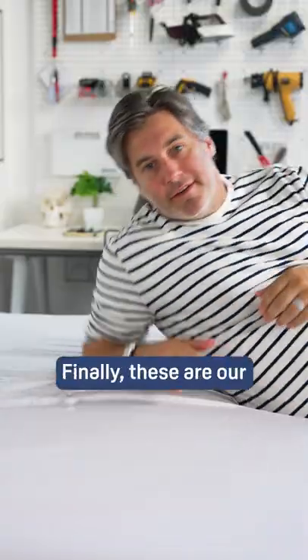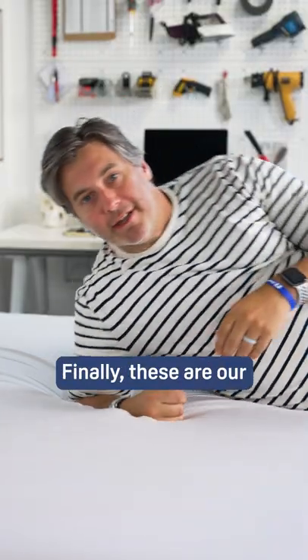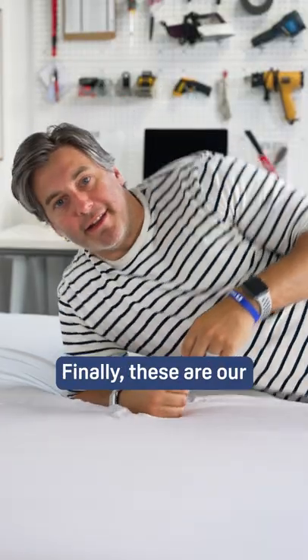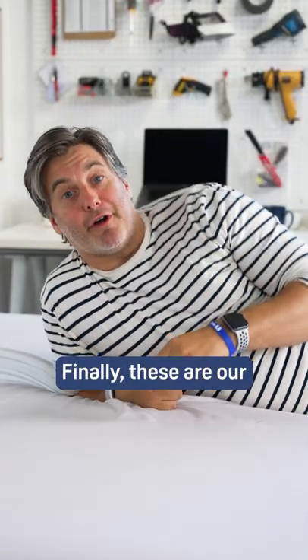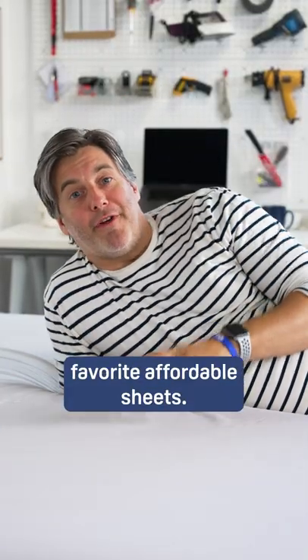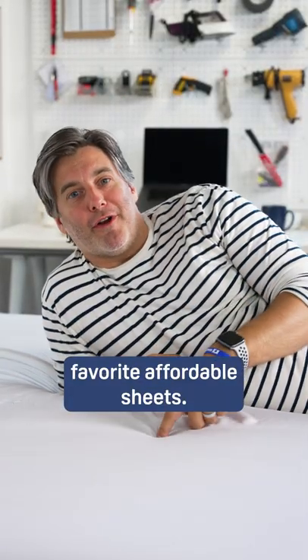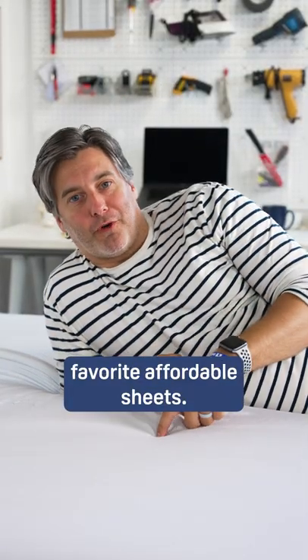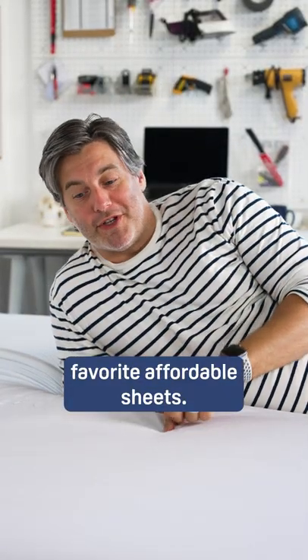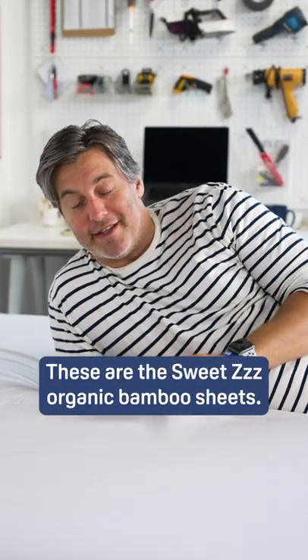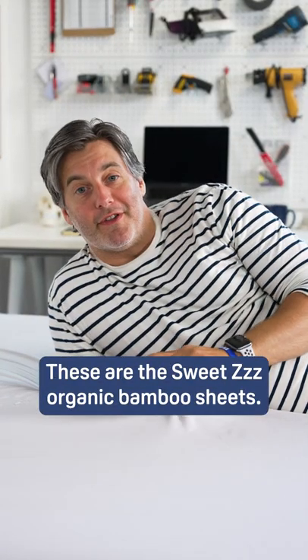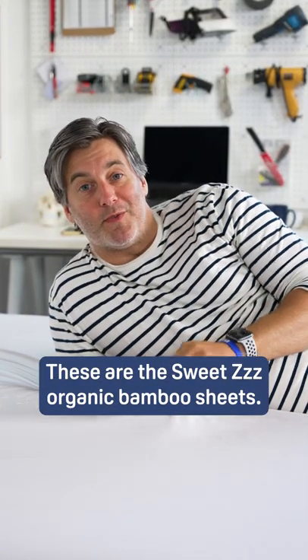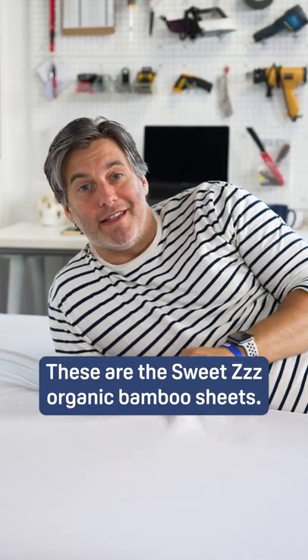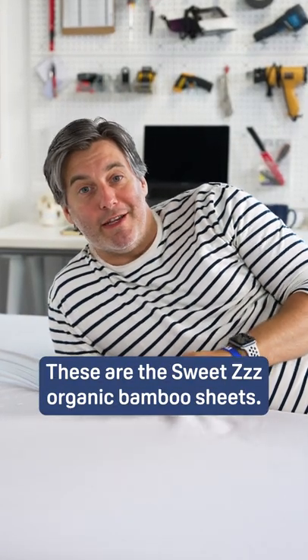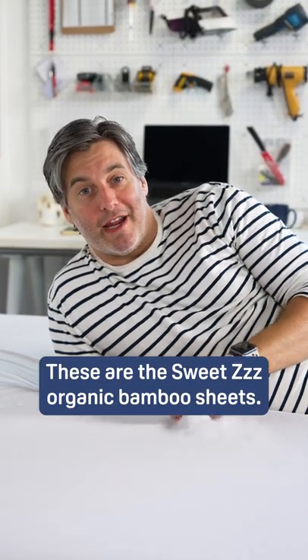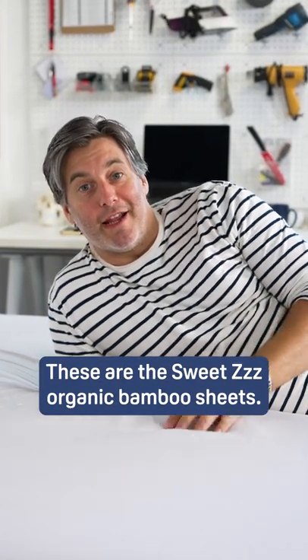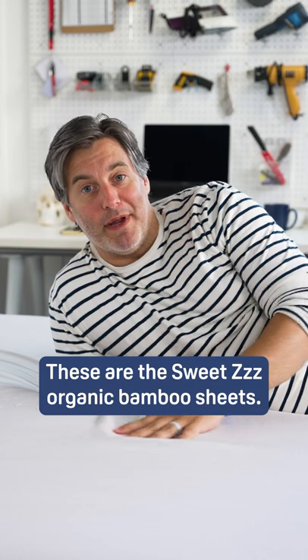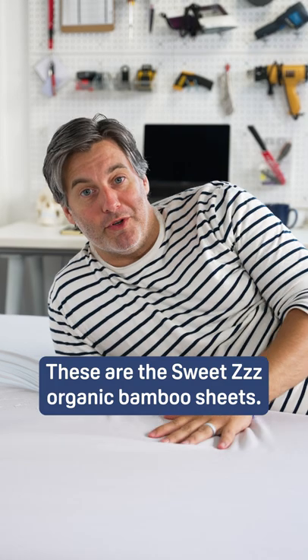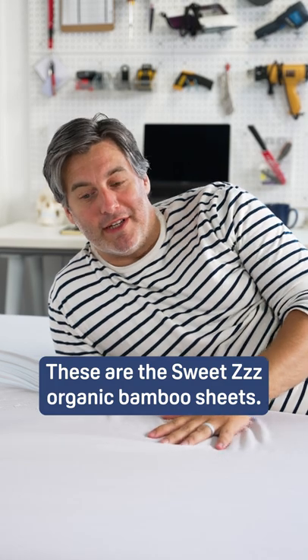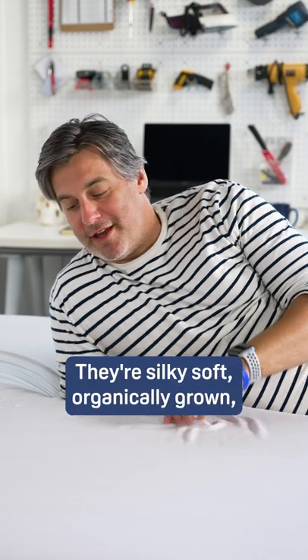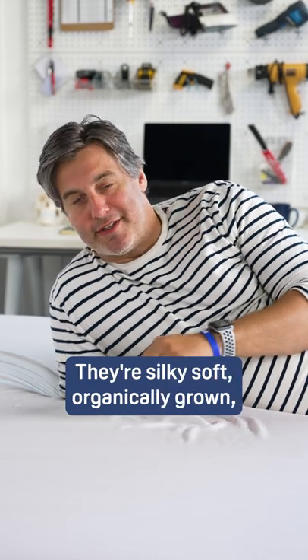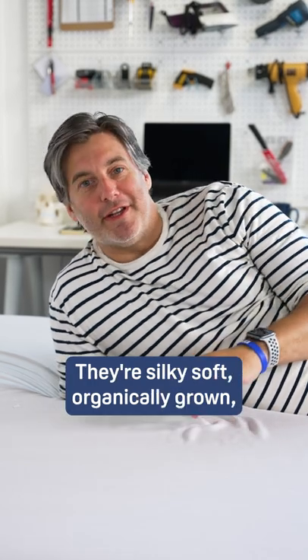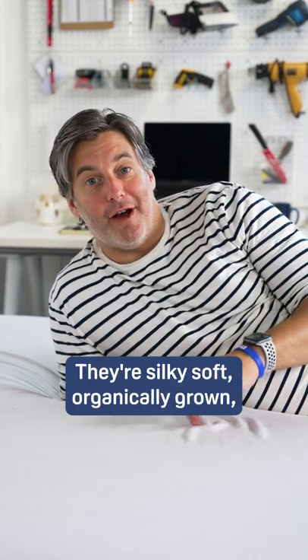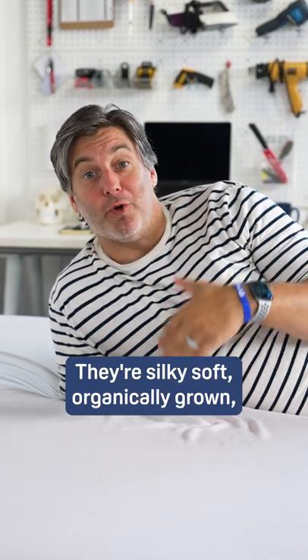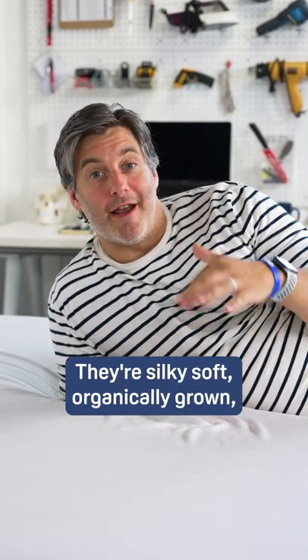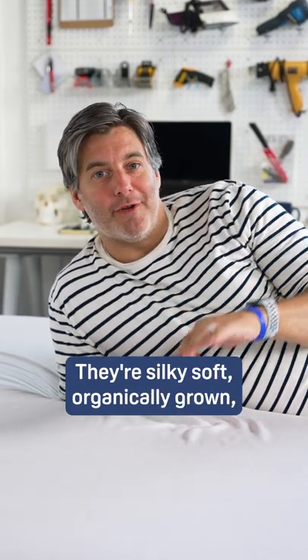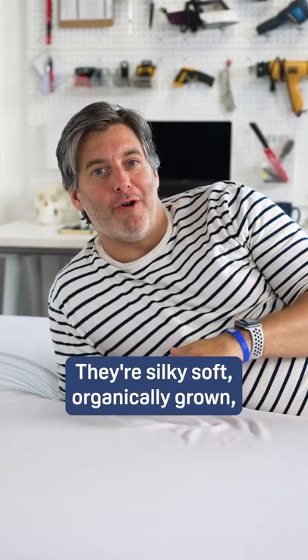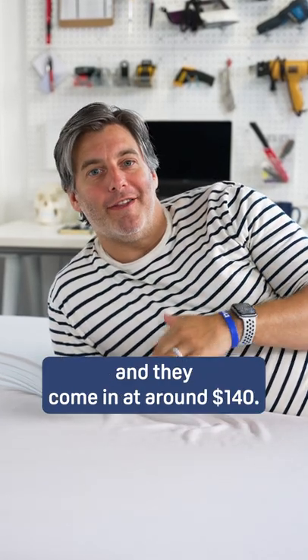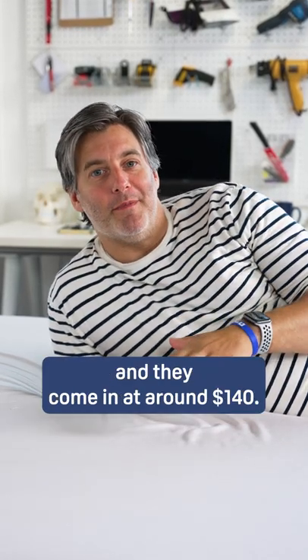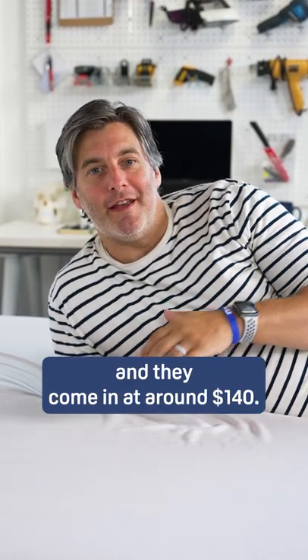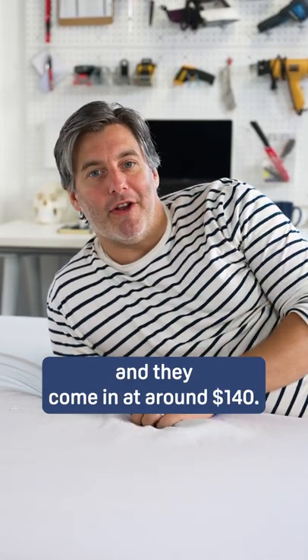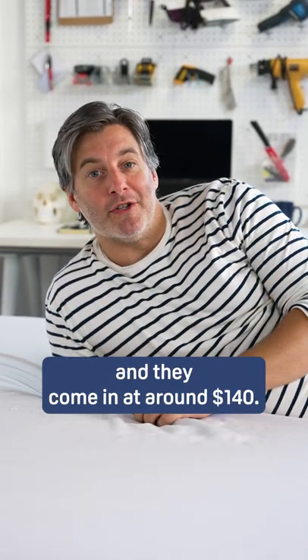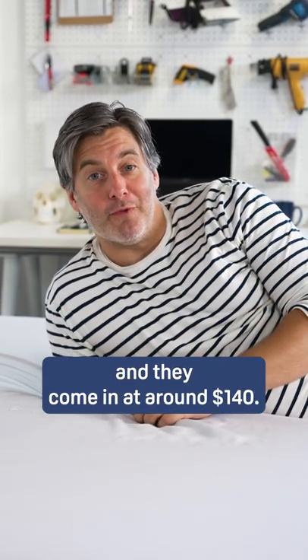Finally, these are our favorite affordable sheets — the Sweet Z Organic Bamboo sheets. They're silky soft, organically grown, and they come in at around $140.